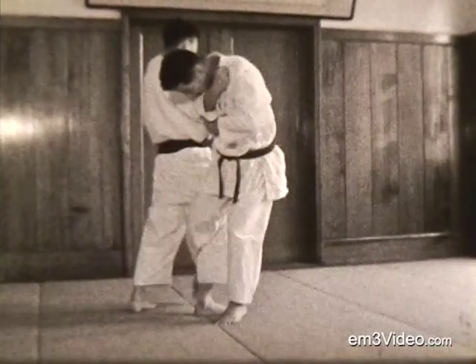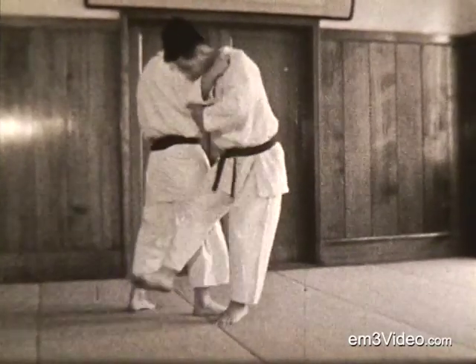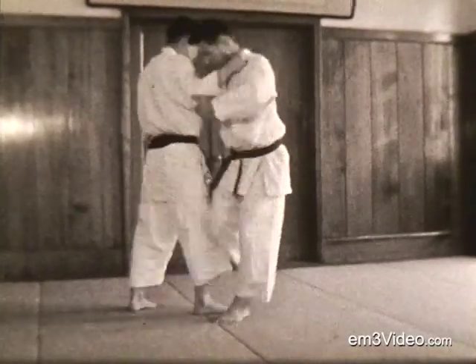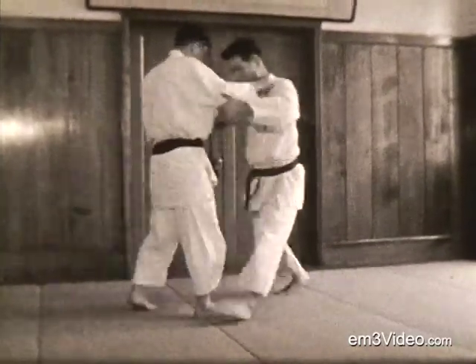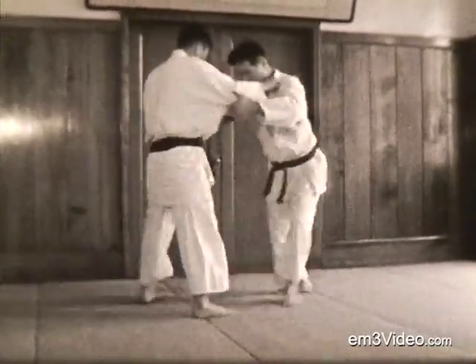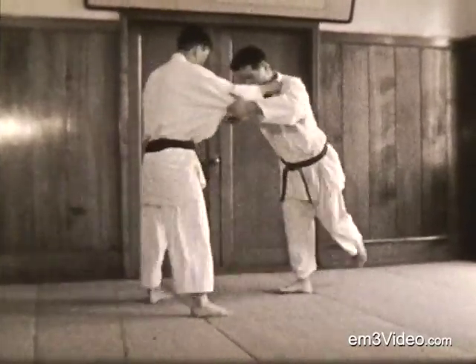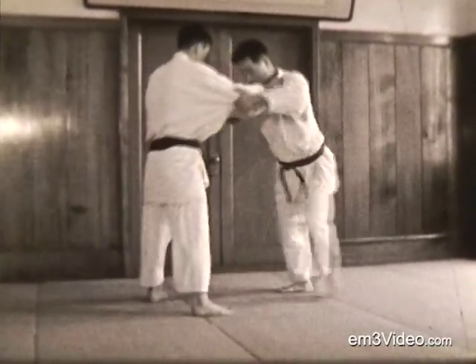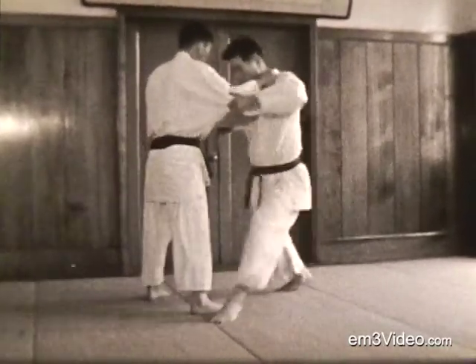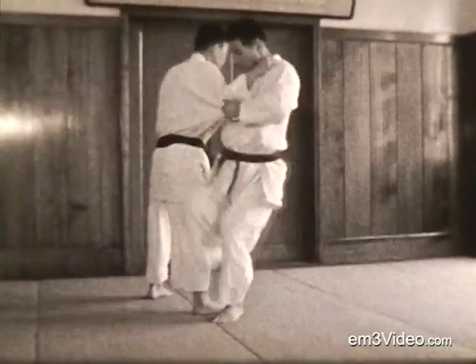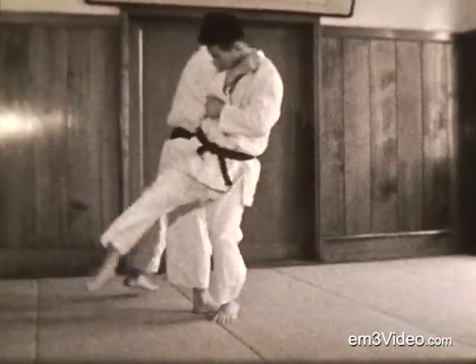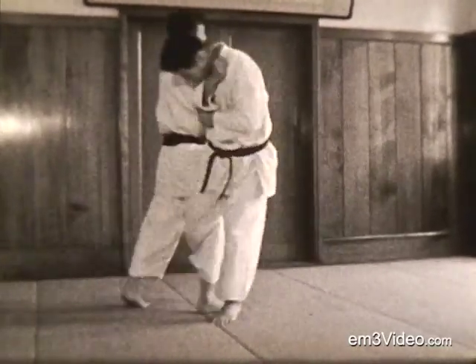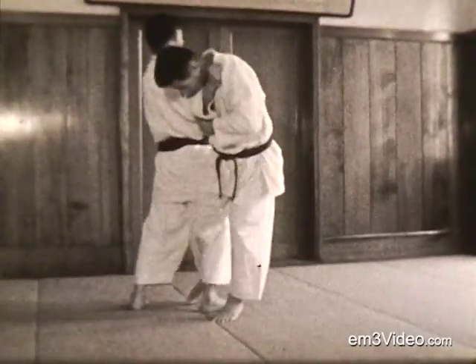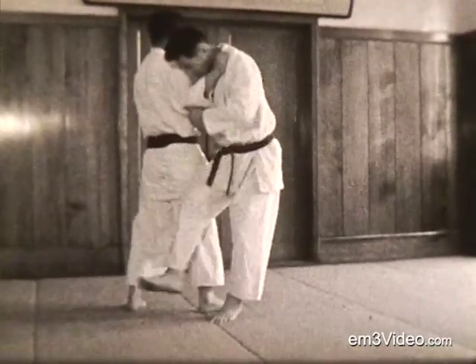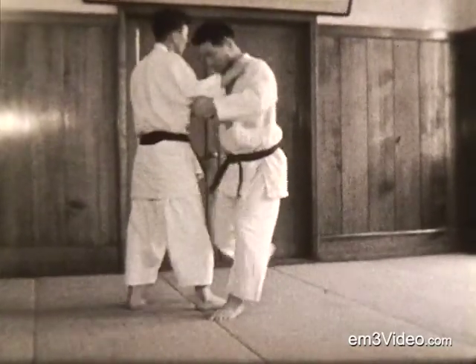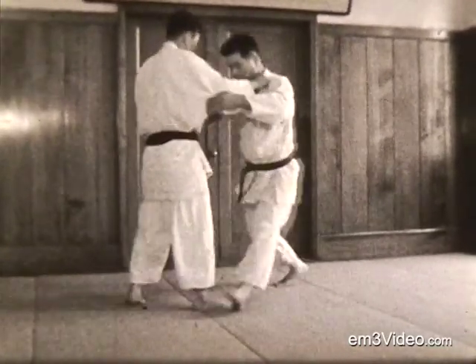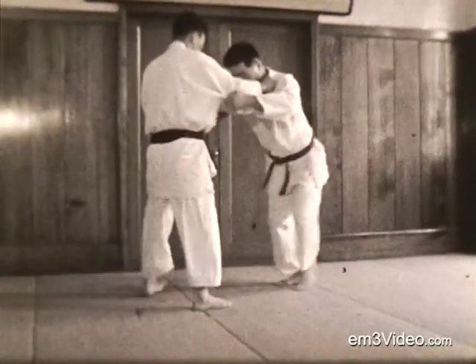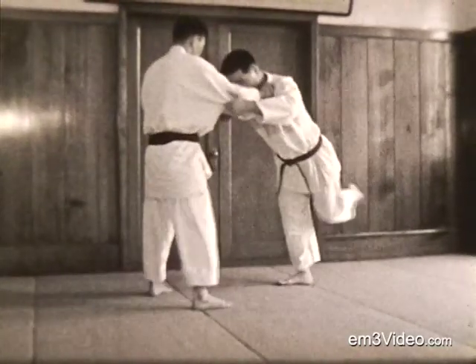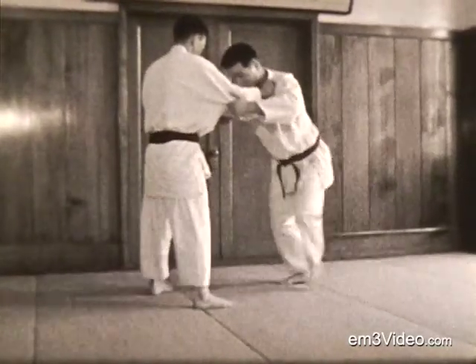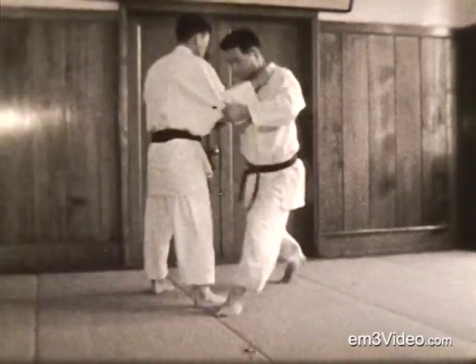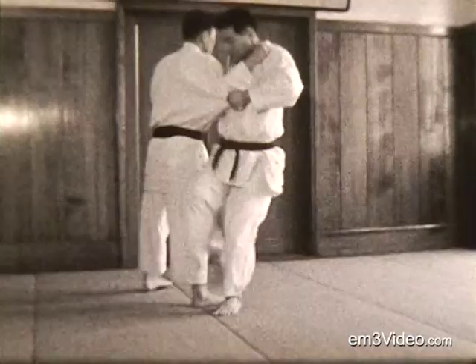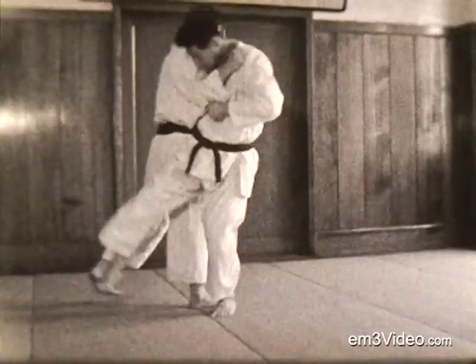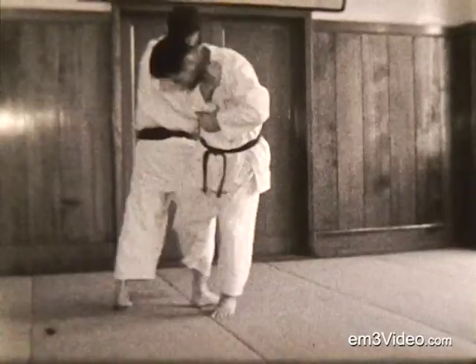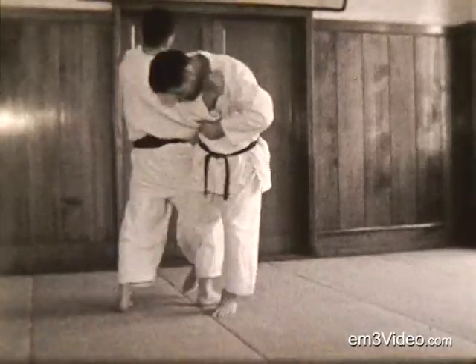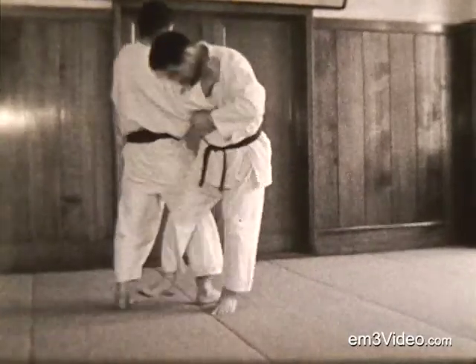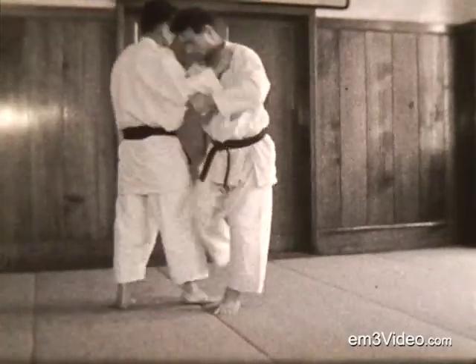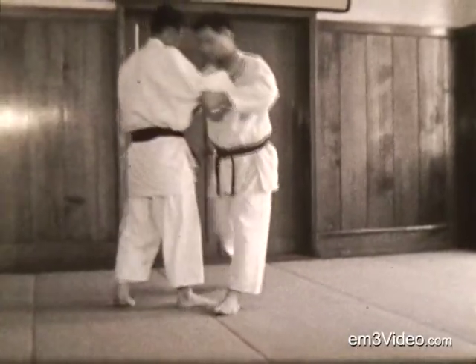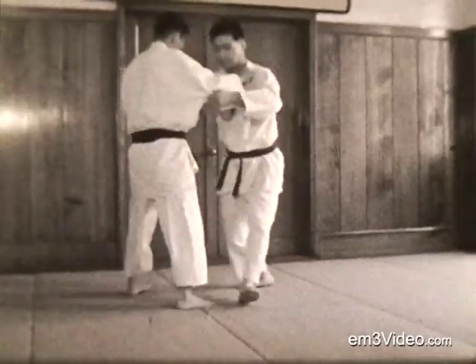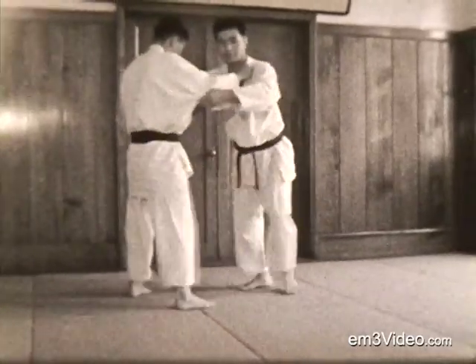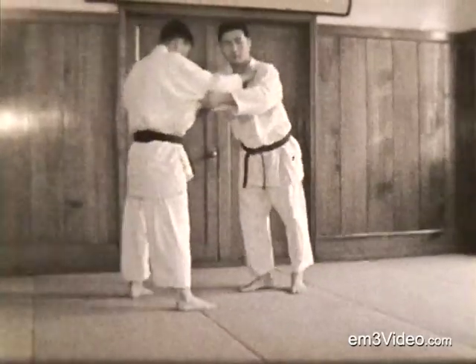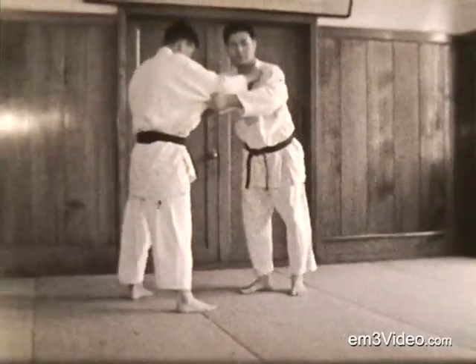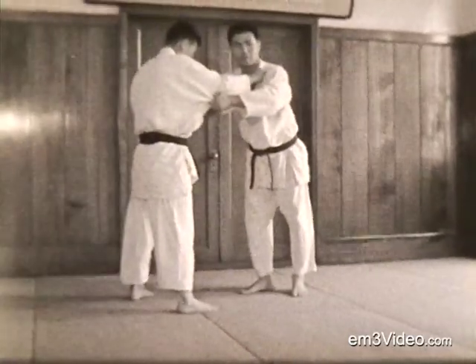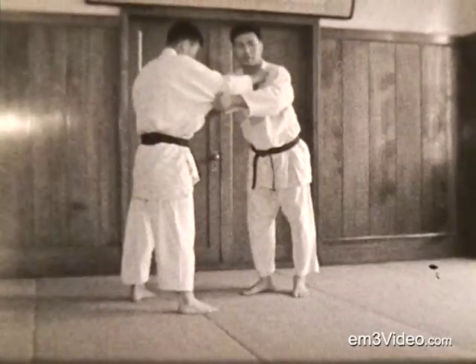This is Uchikomi, in and out. It's important to pull on your standing foot. Now for the throw.